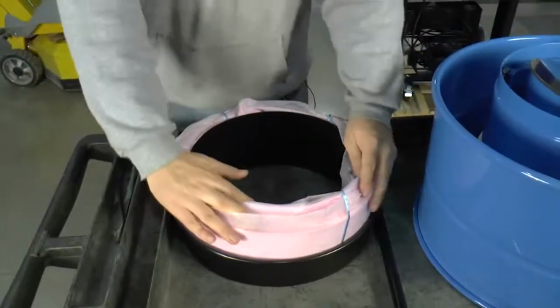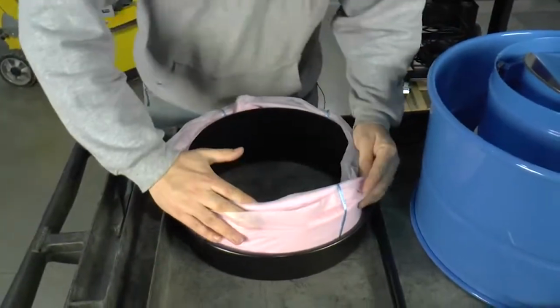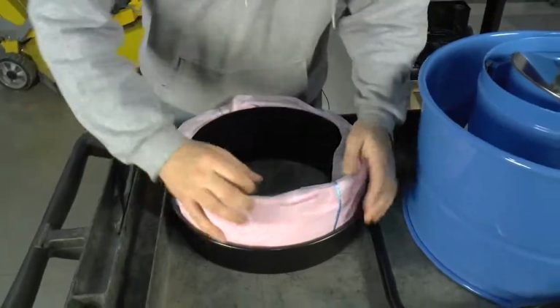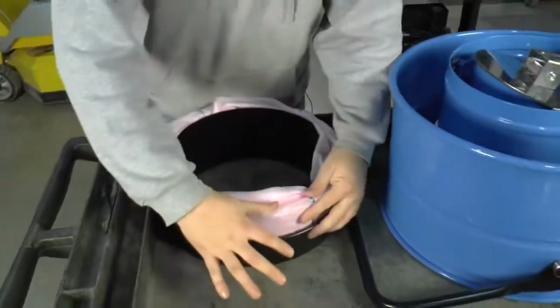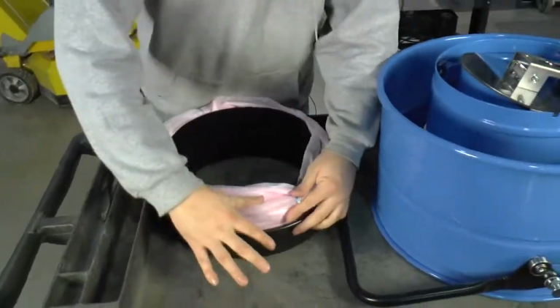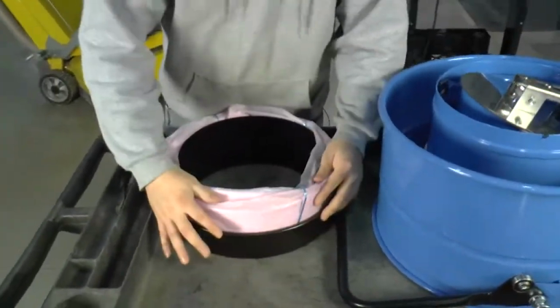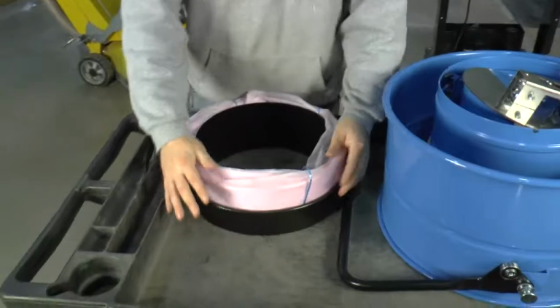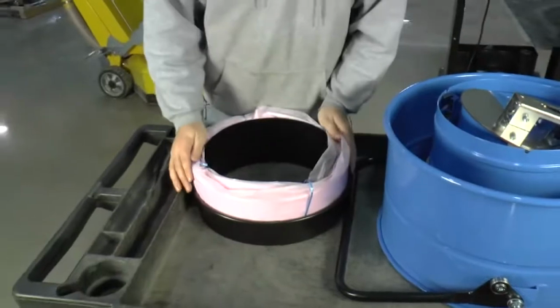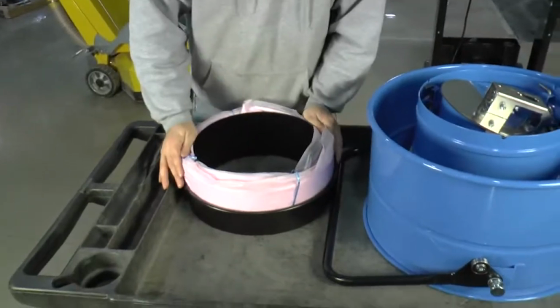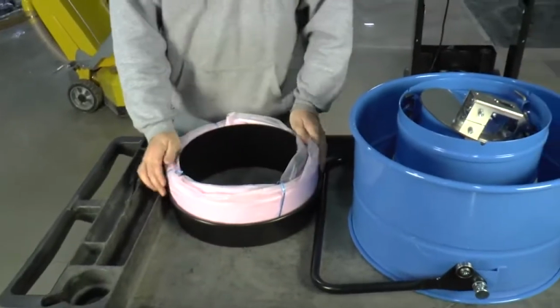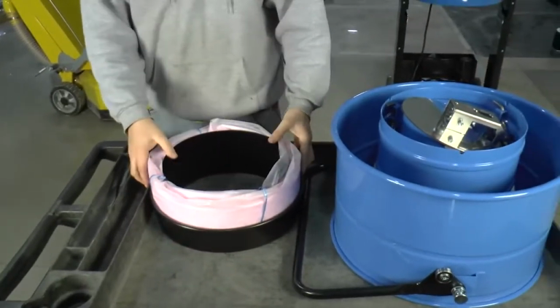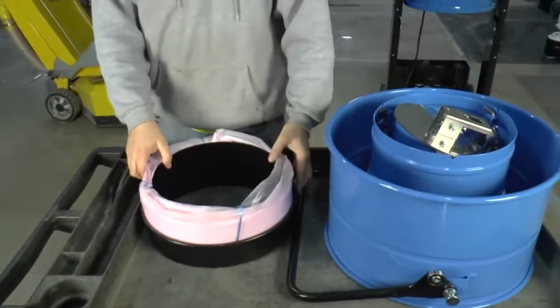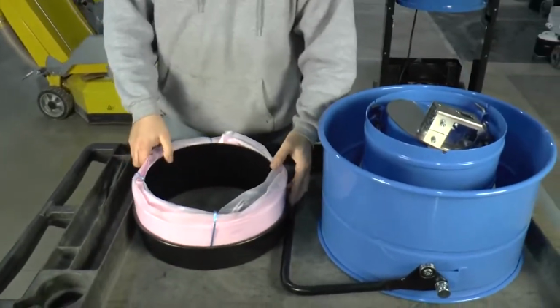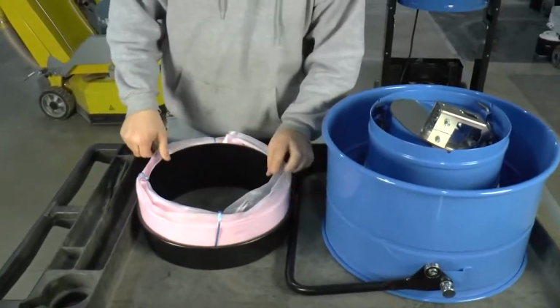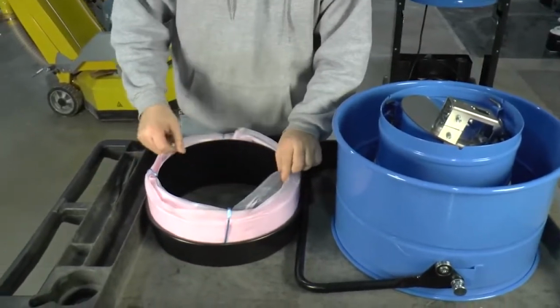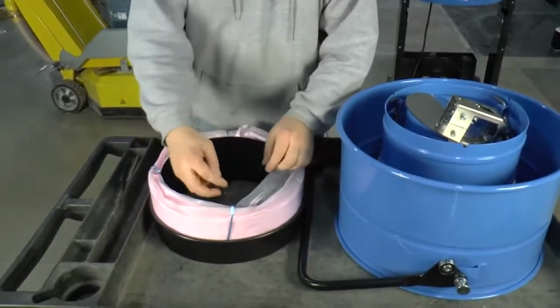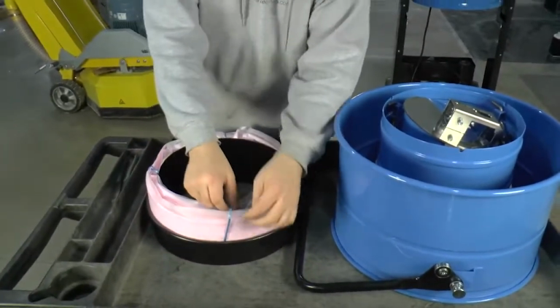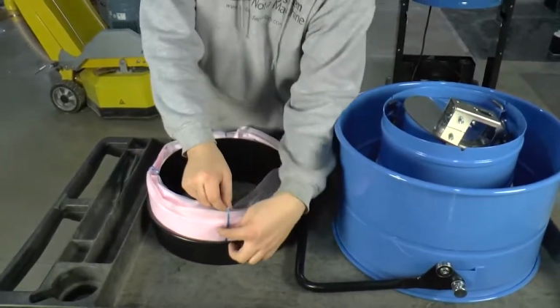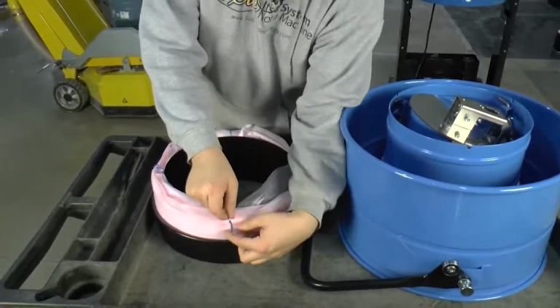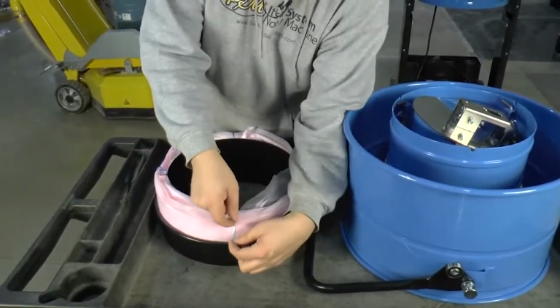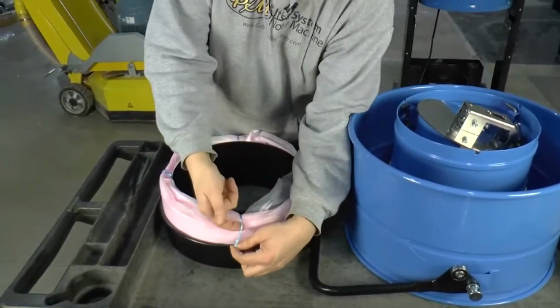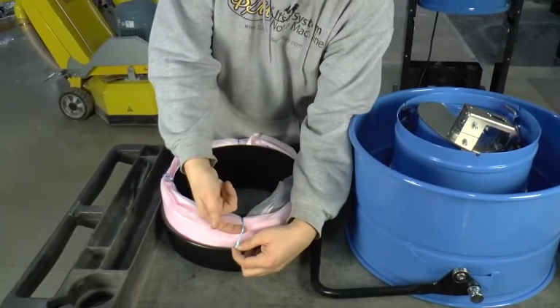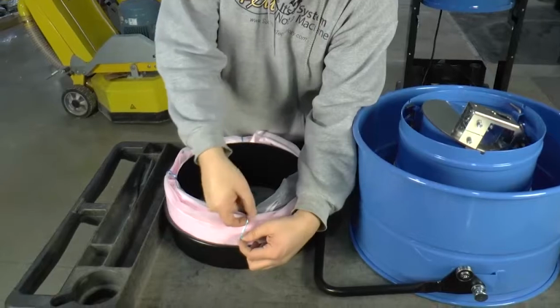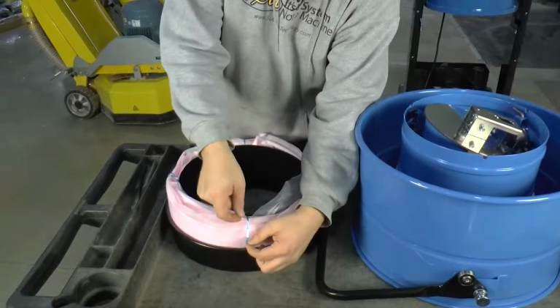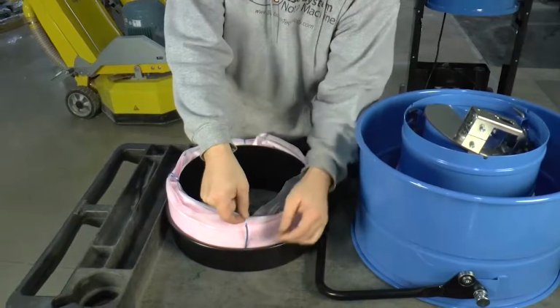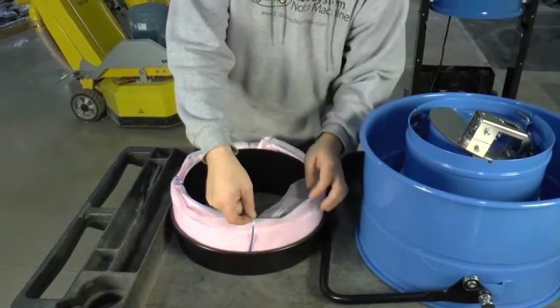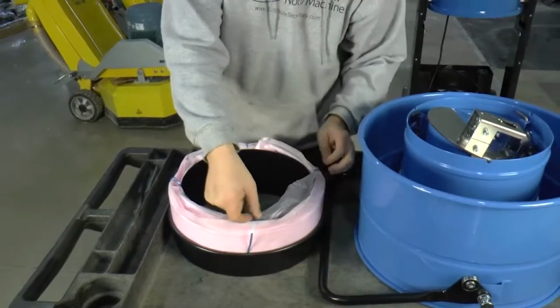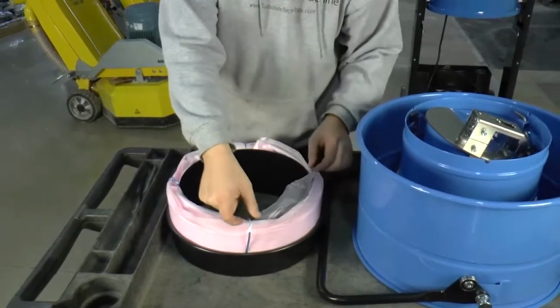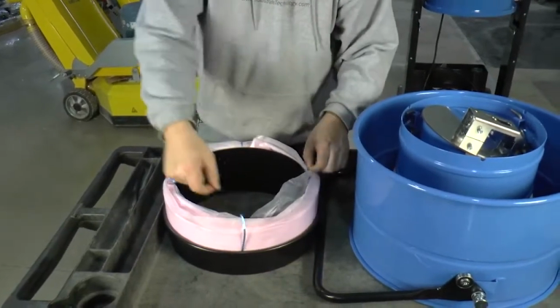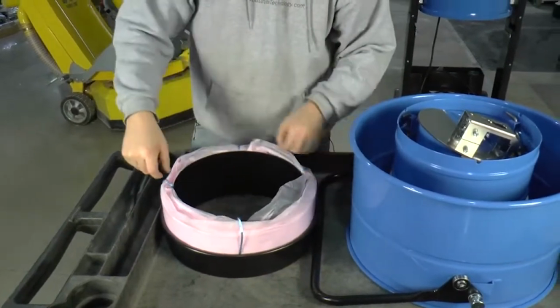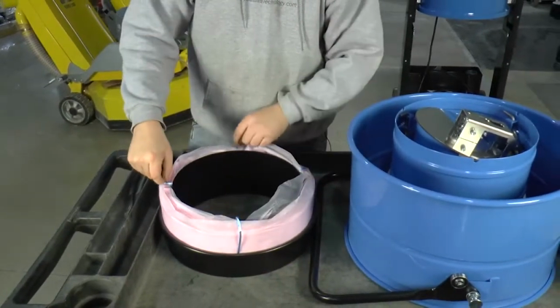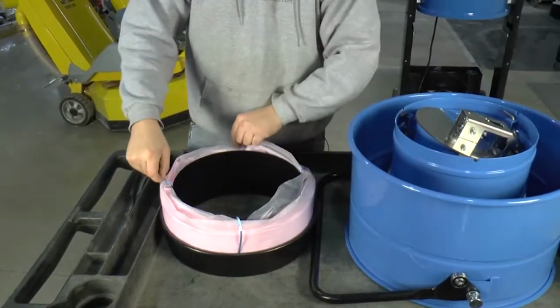Push it down all the way, and then at this point these straps, you just untie or cut them off with a knife.